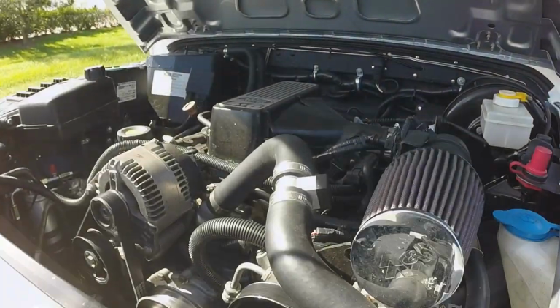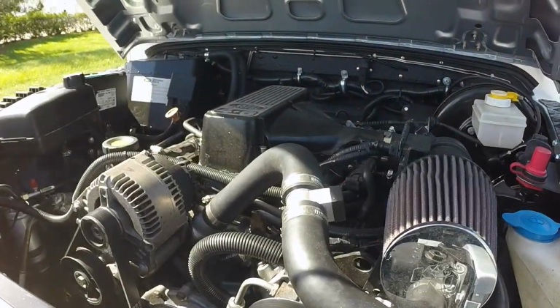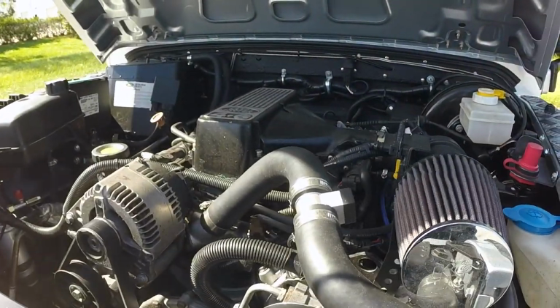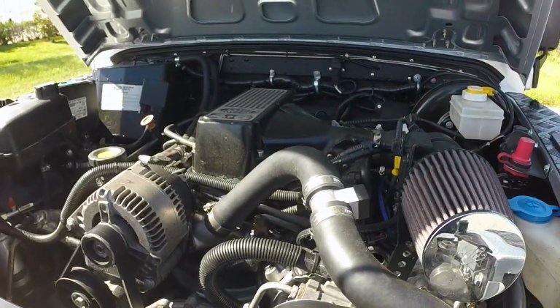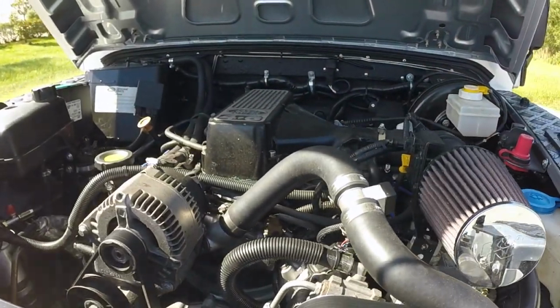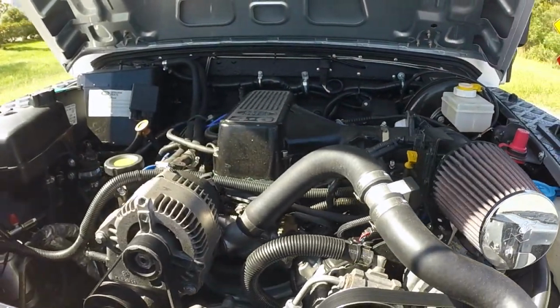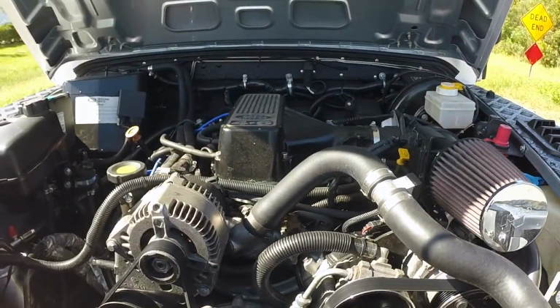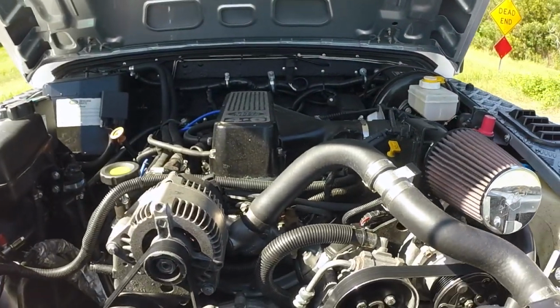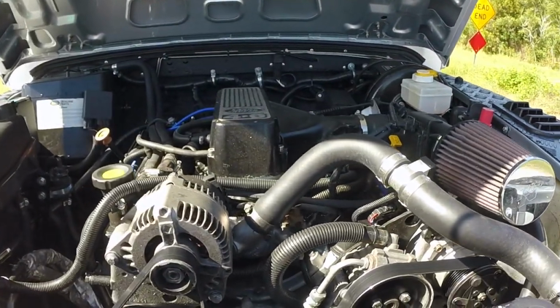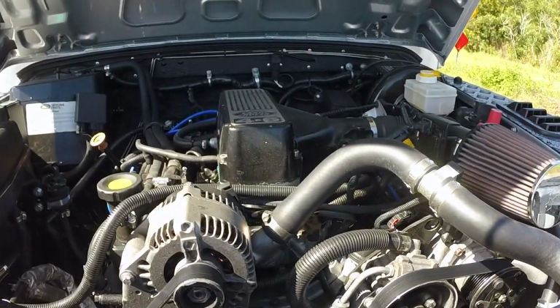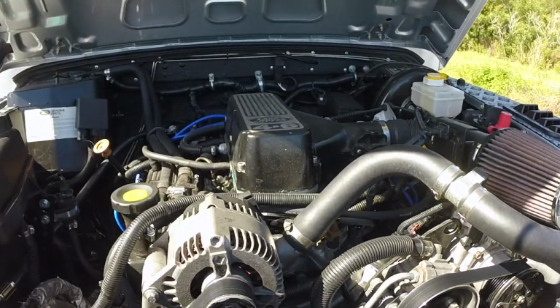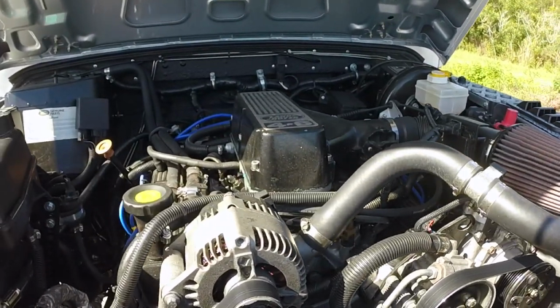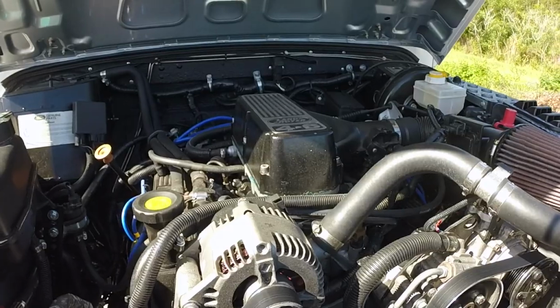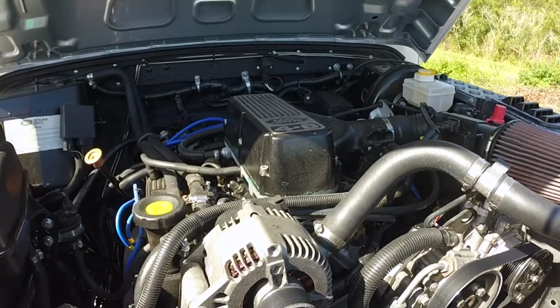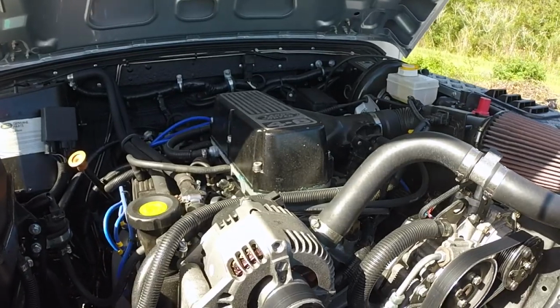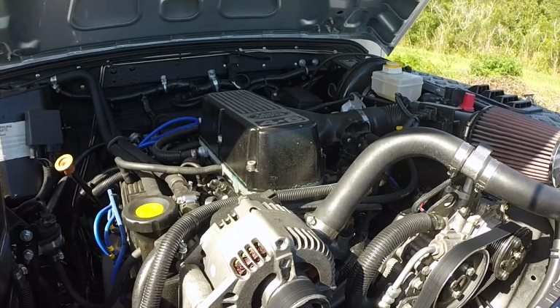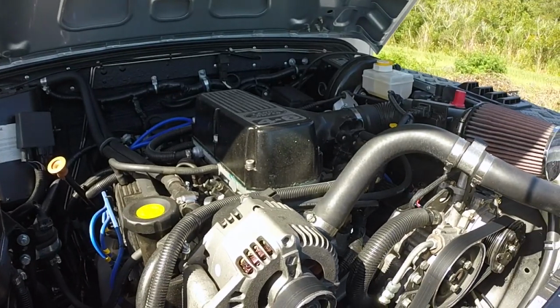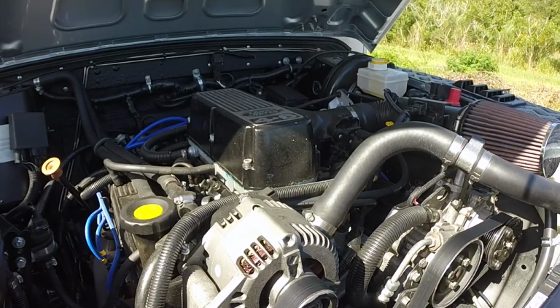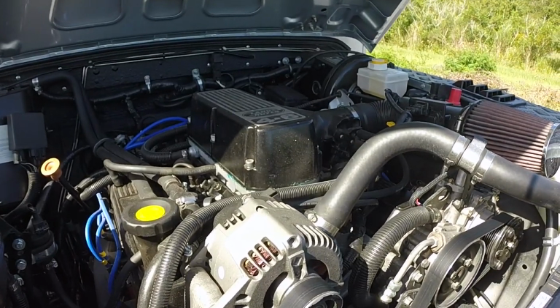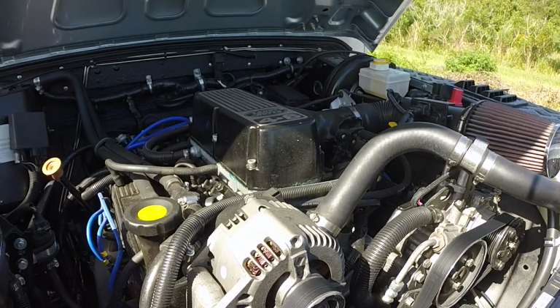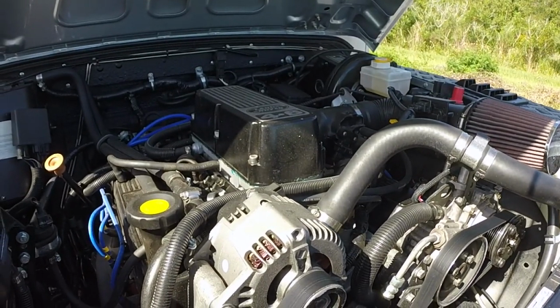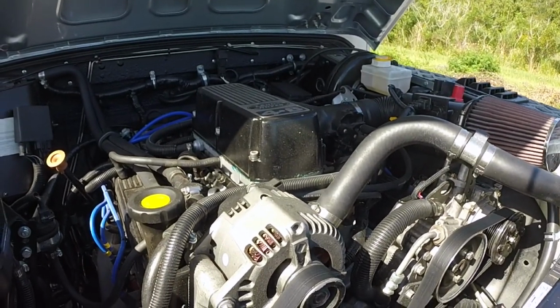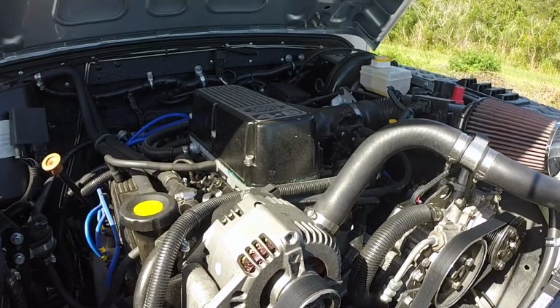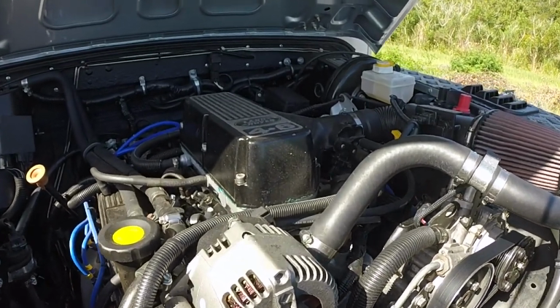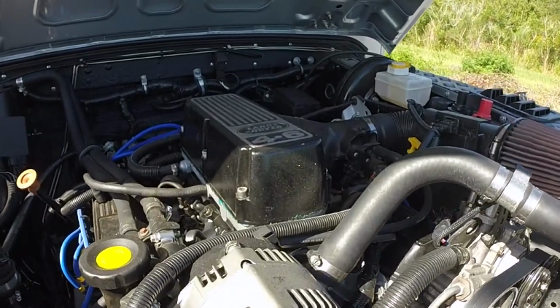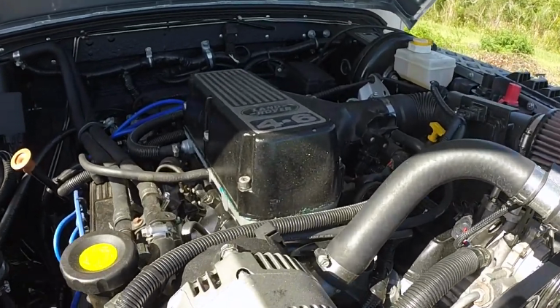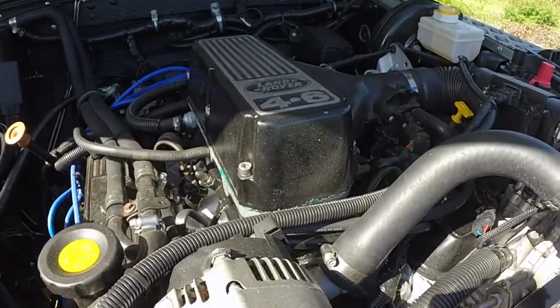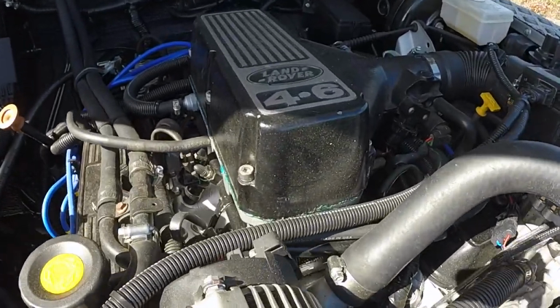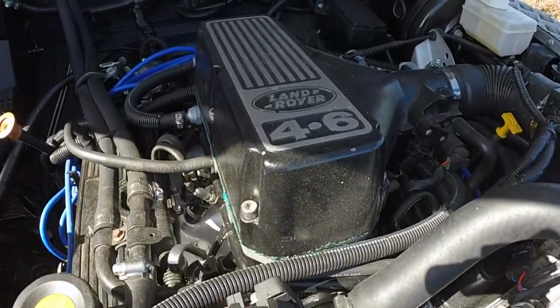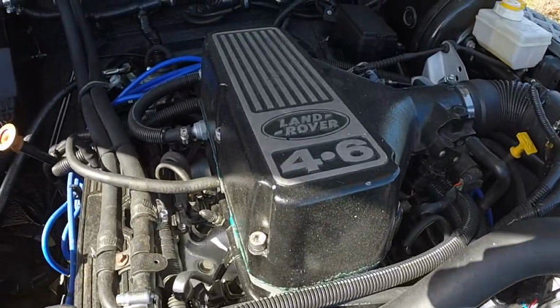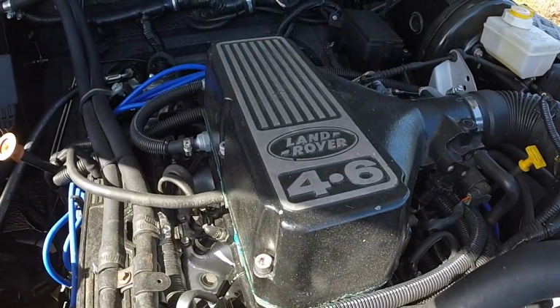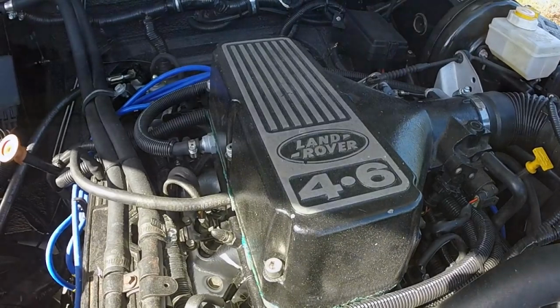Since Project Iron Horse is a heritage inspired build, we have equipped a 4.6 litre V8 Rover engine with a ZF four speed automatic transmission.